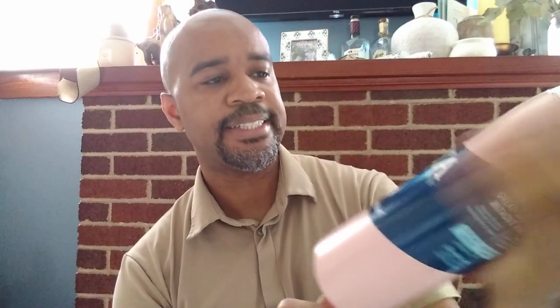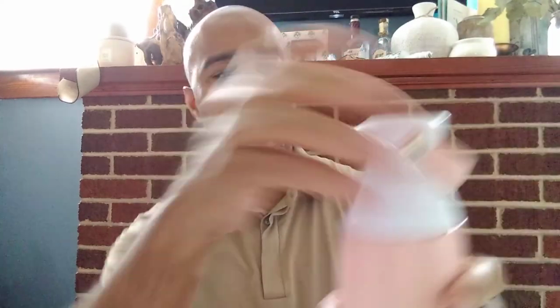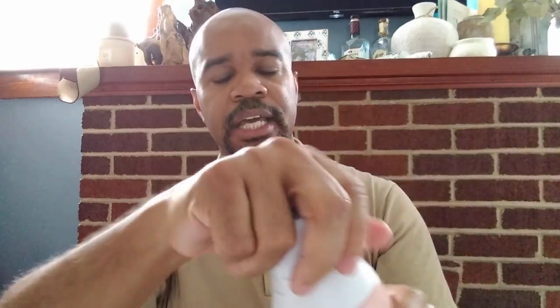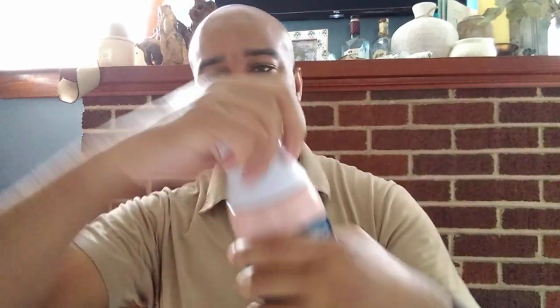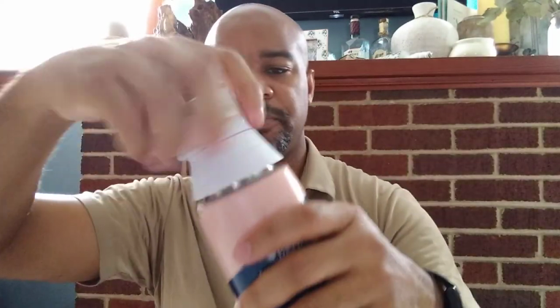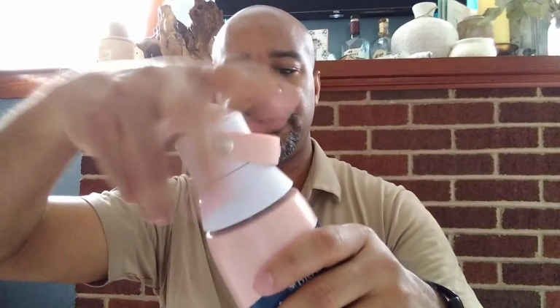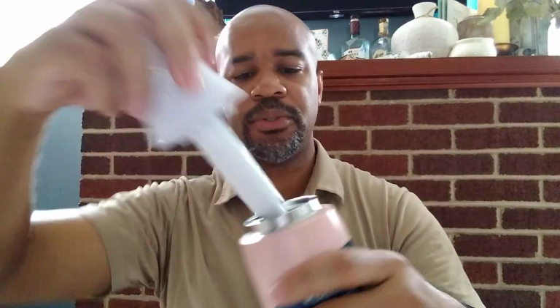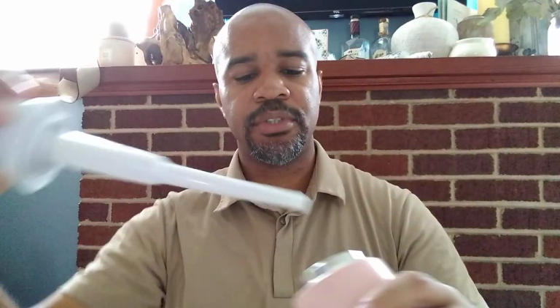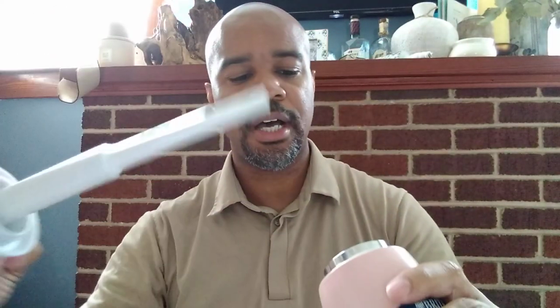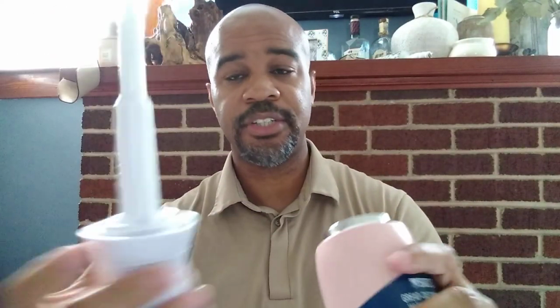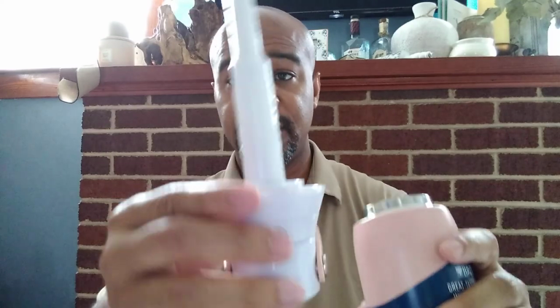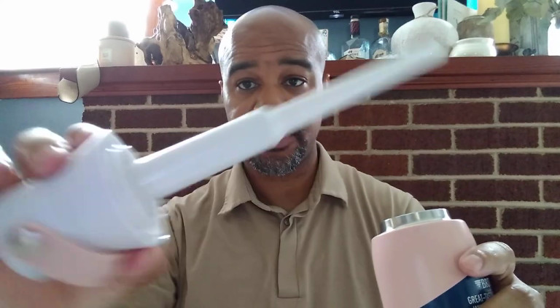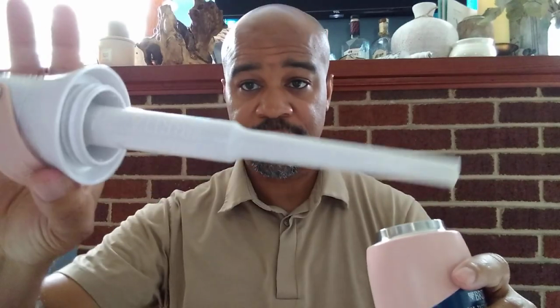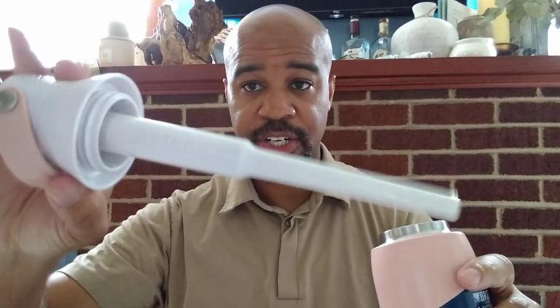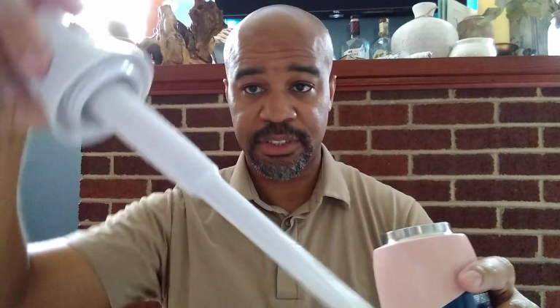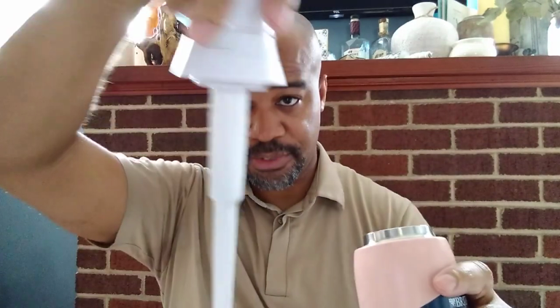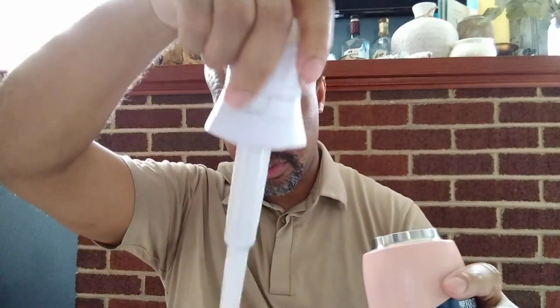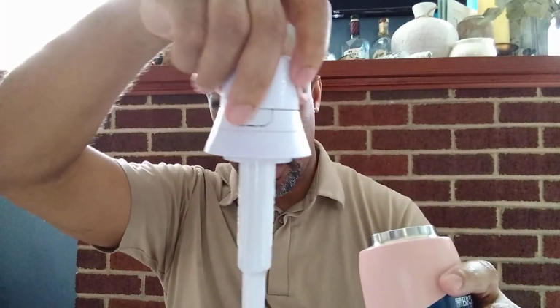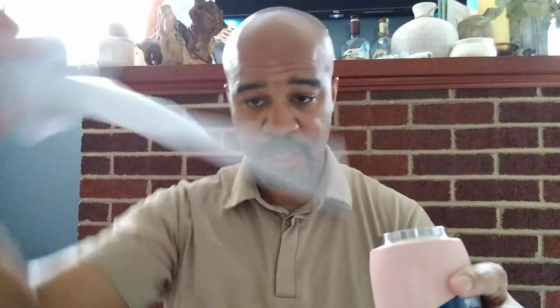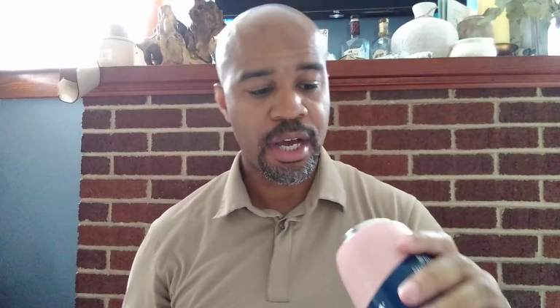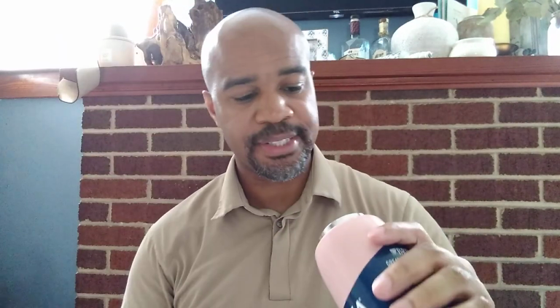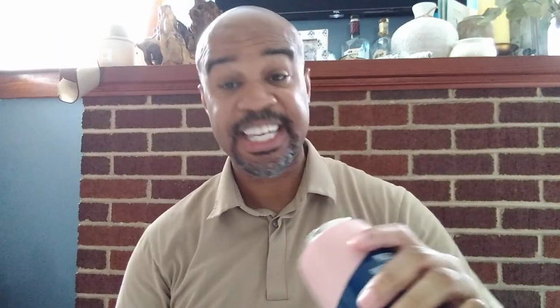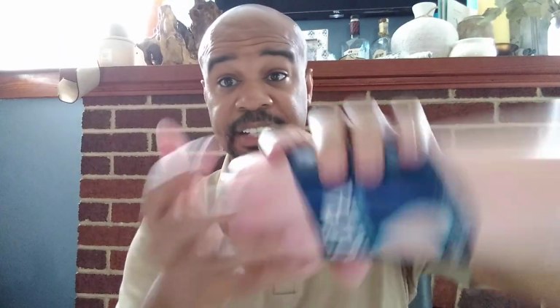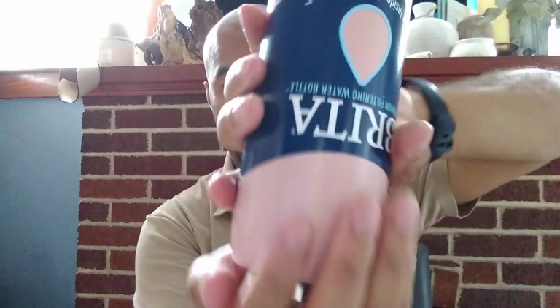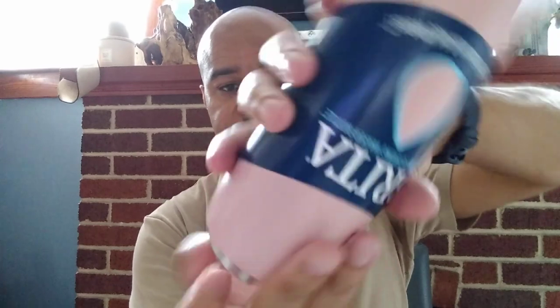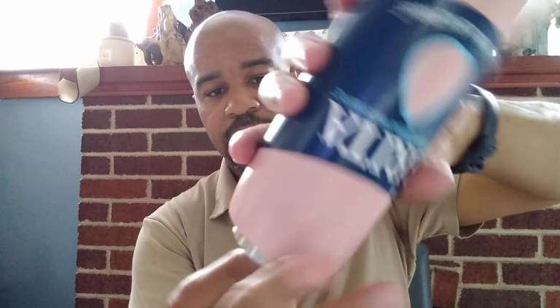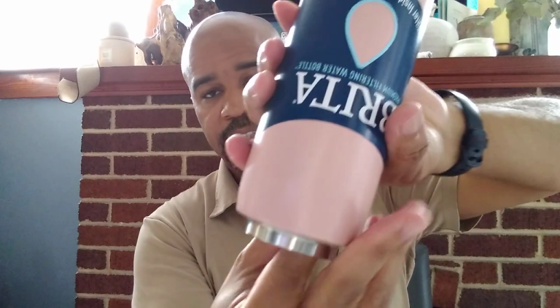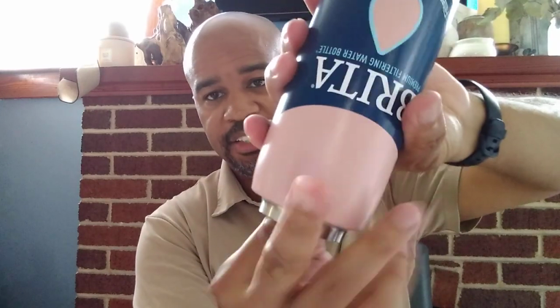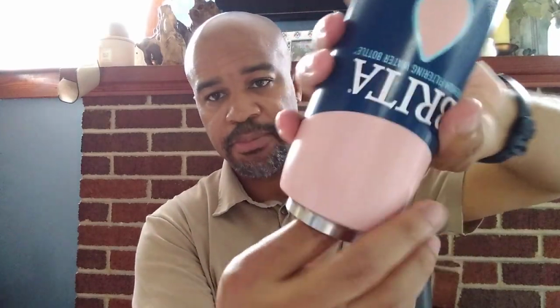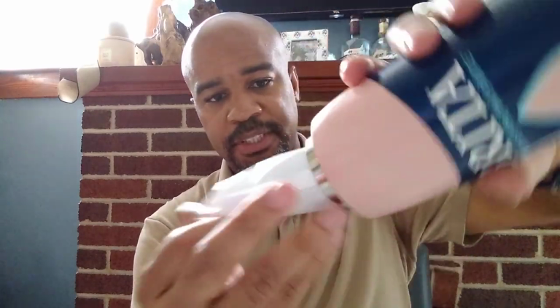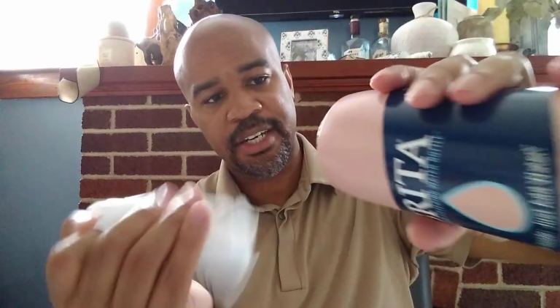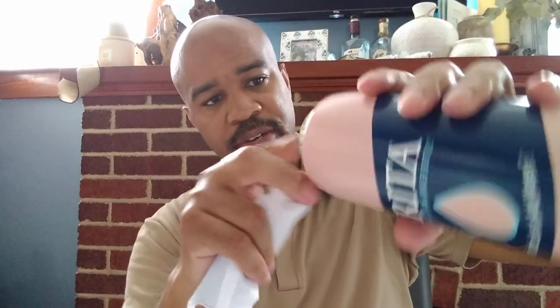It's super simple to use. As you can see, the filter is right here, and it's a kit that this thing comes in. Let me see if I can get everything out.